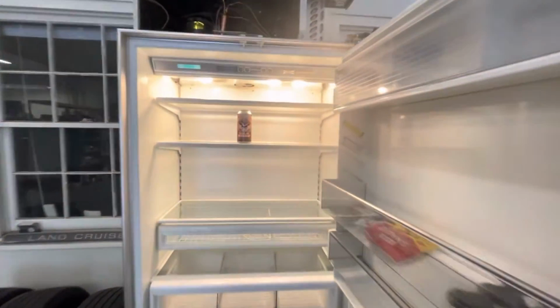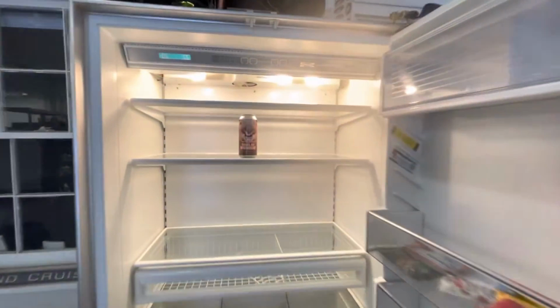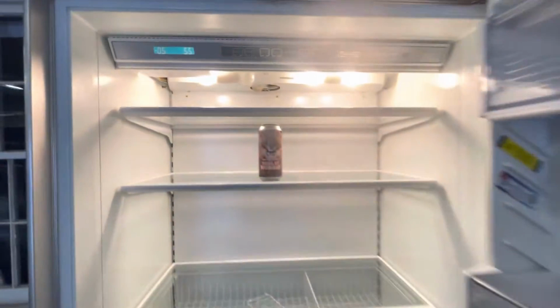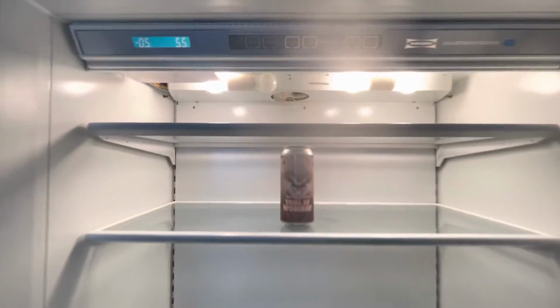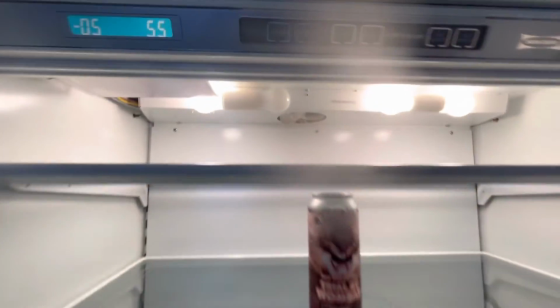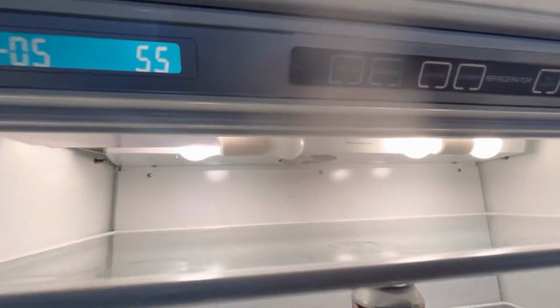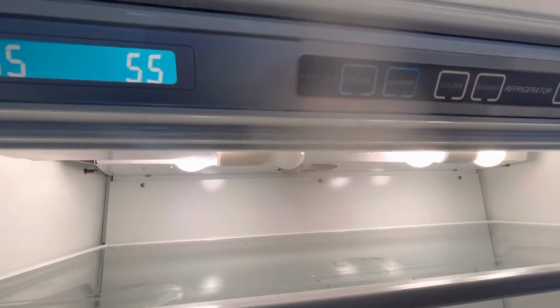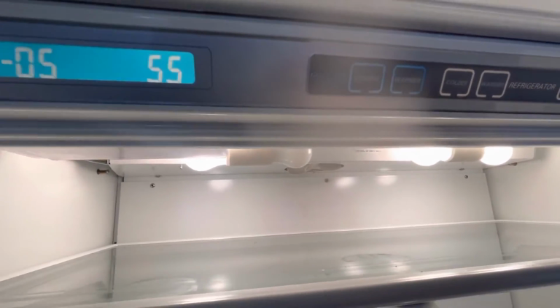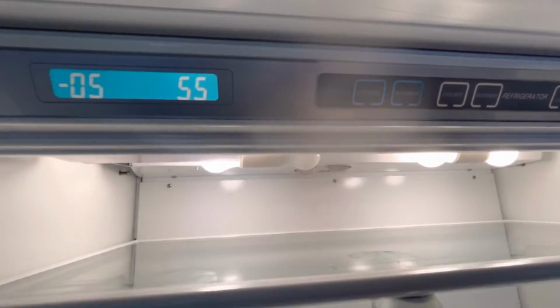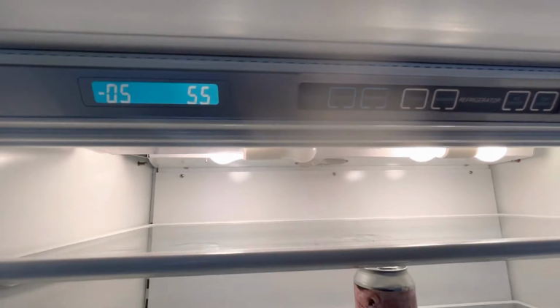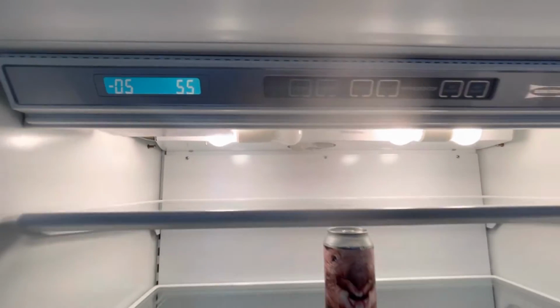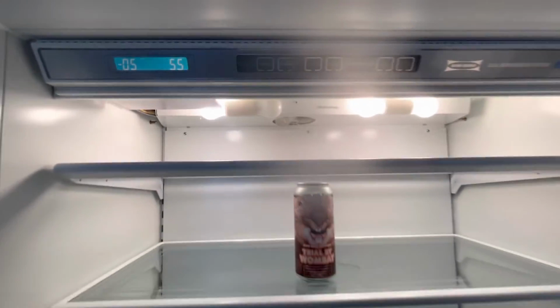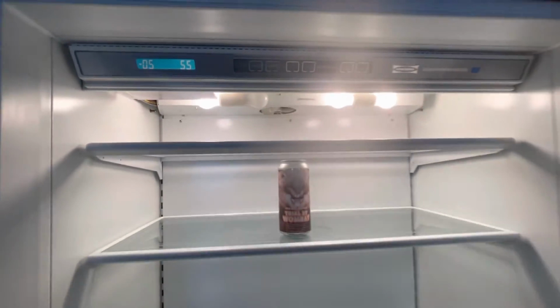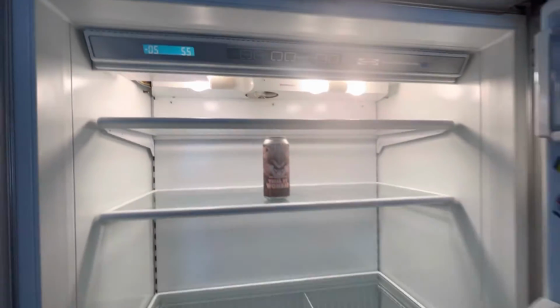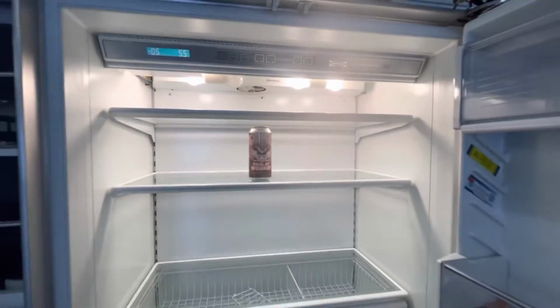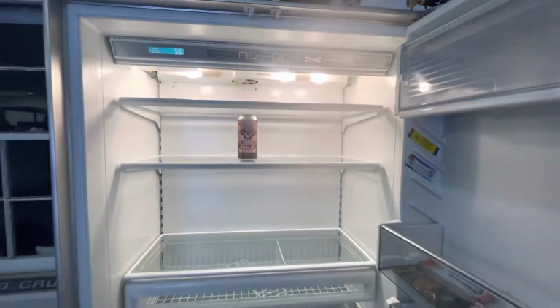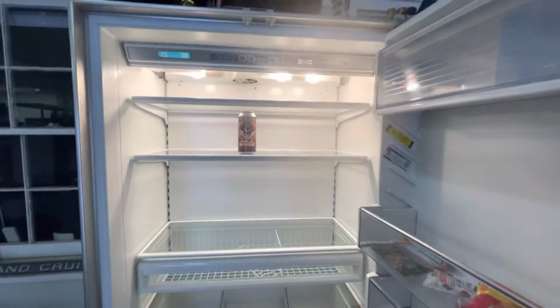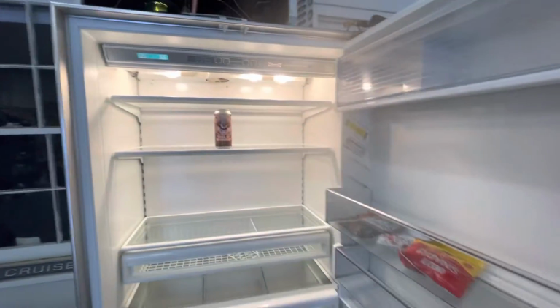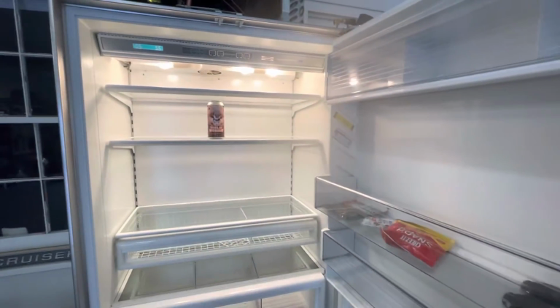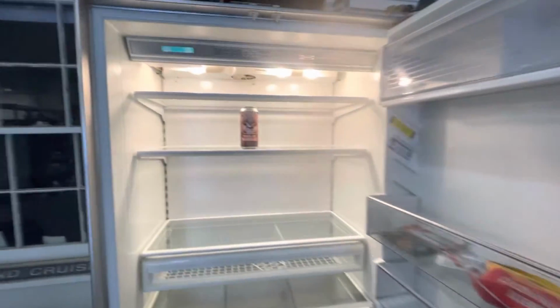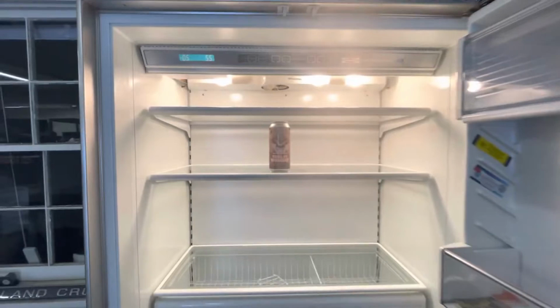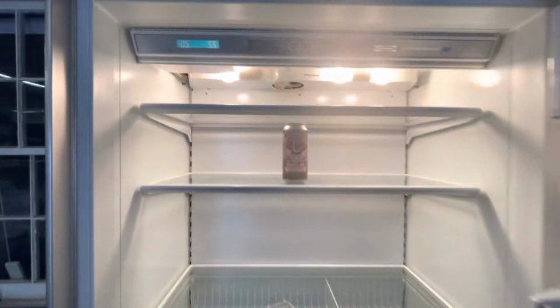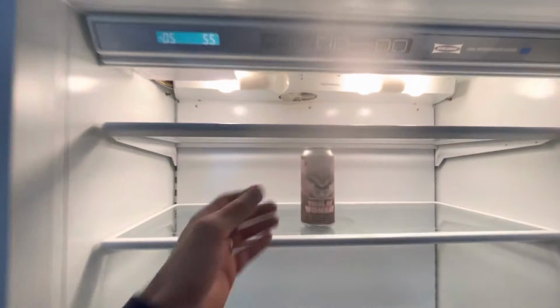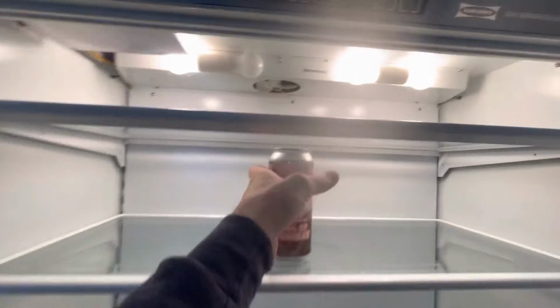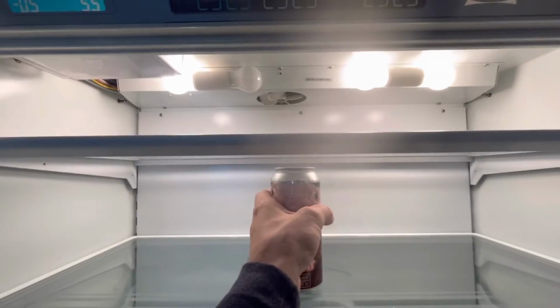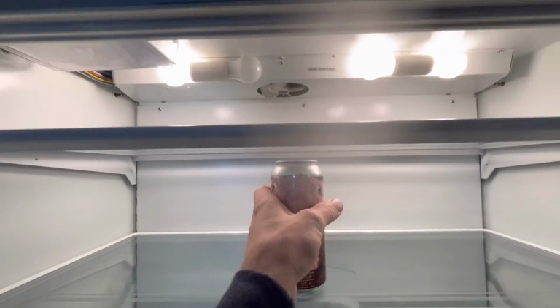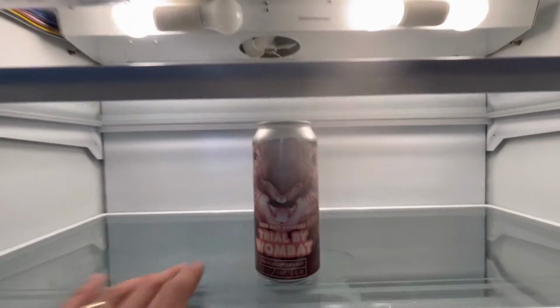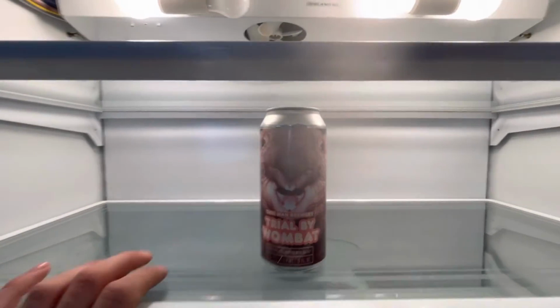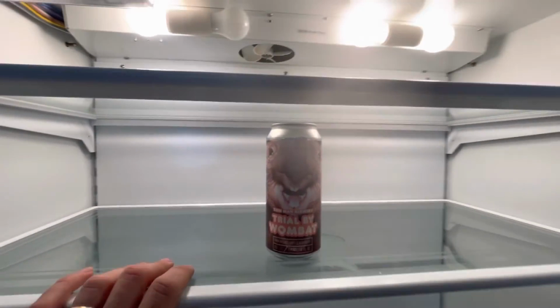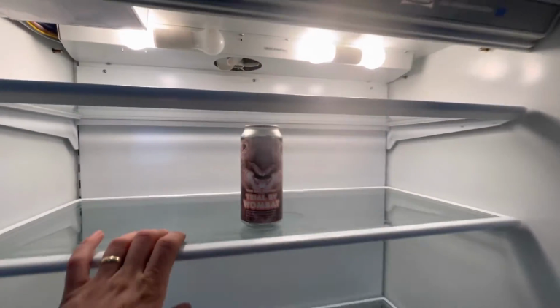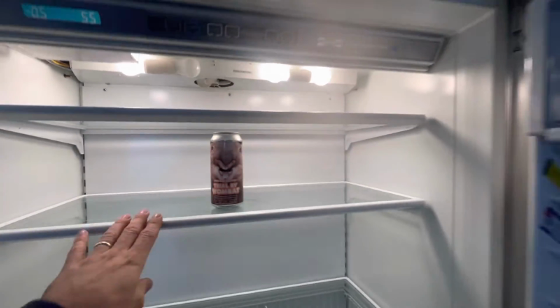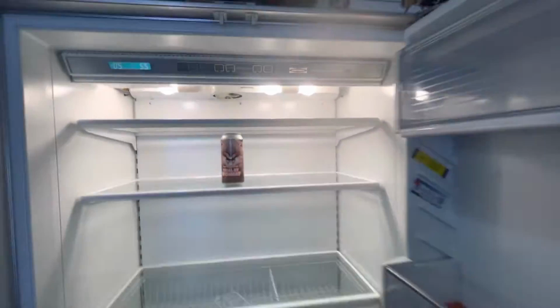I have a 650 Sub-Zero top-over-bottom here at 55 degrees in the refrigerator and minus 5 in the freezer. So the freezer is working great, refrigerator not so much. 55 degrees is definitely accurate — my beer here is 55 degrees and that is no fun.